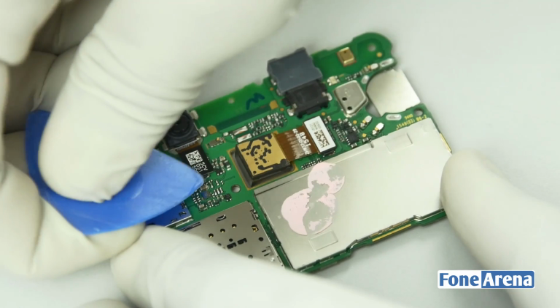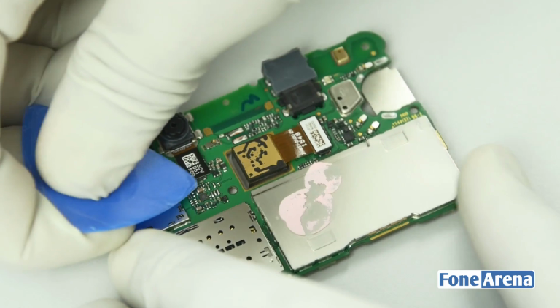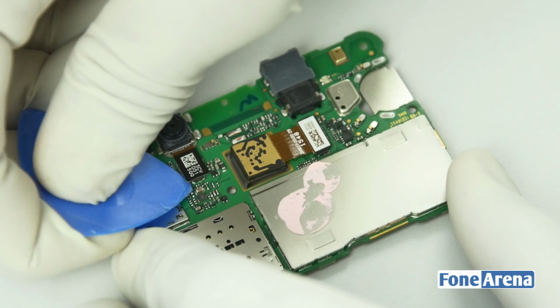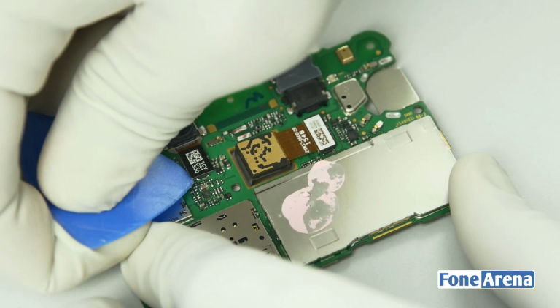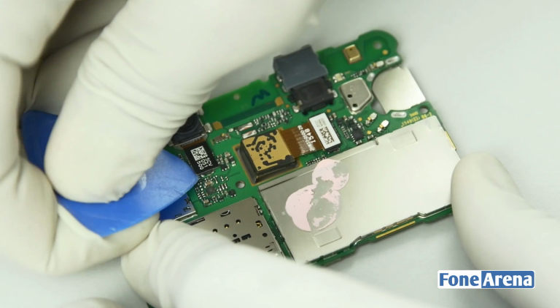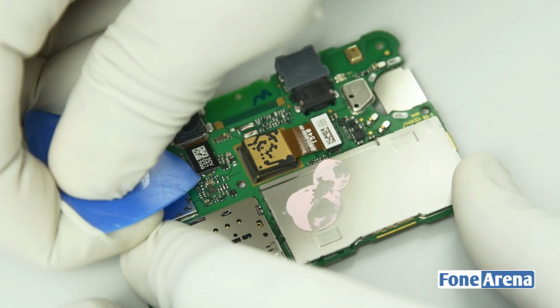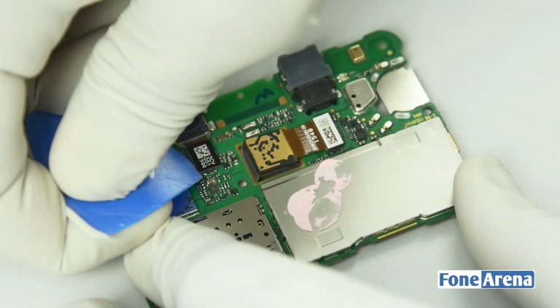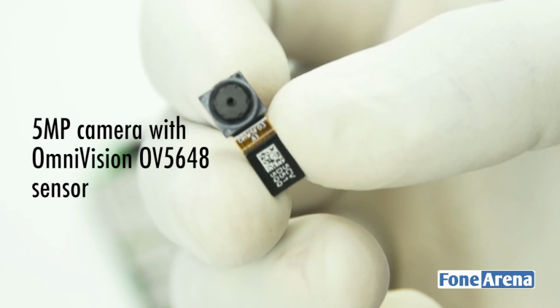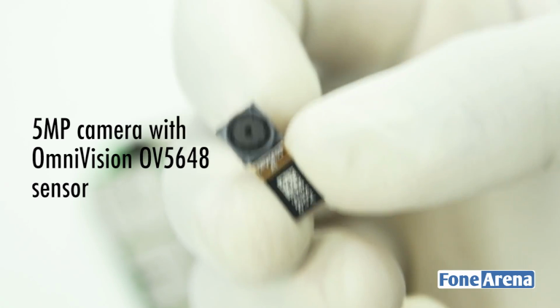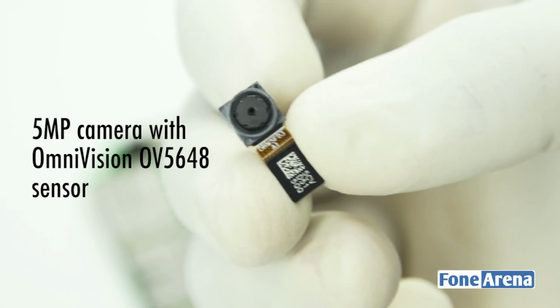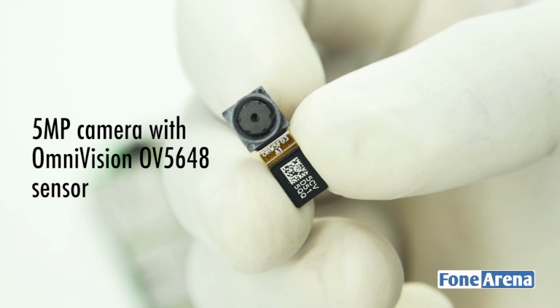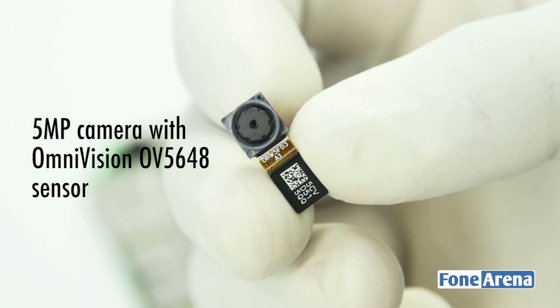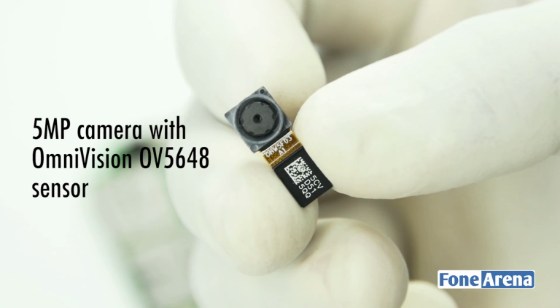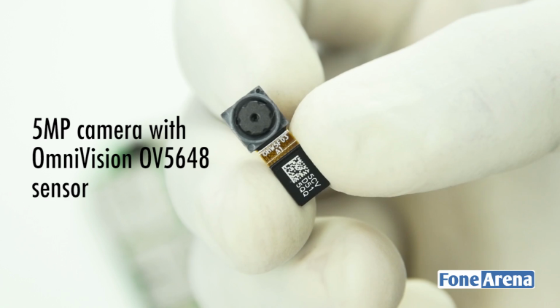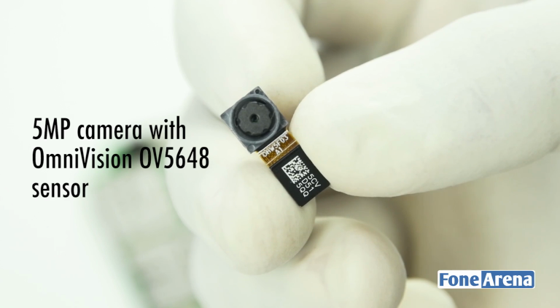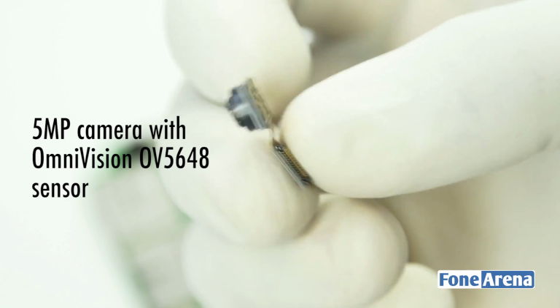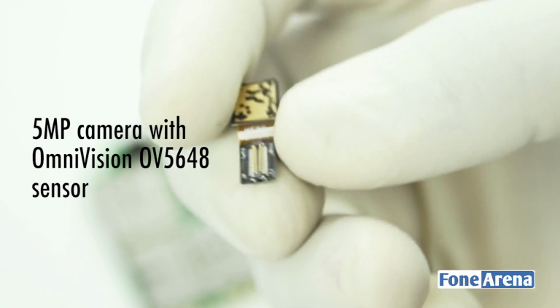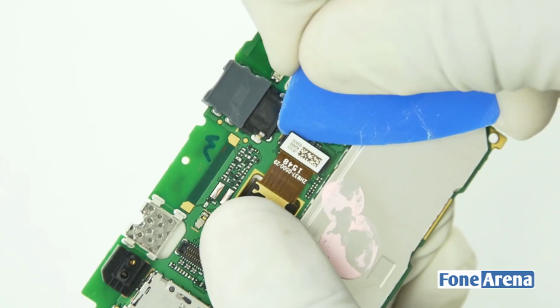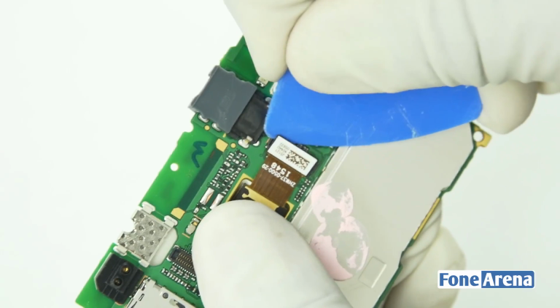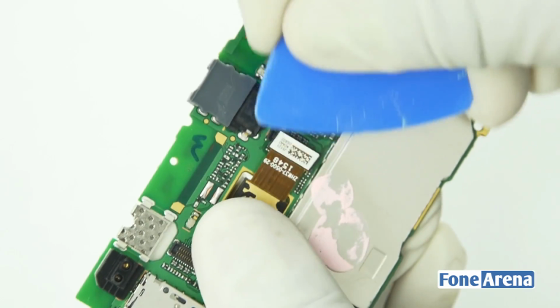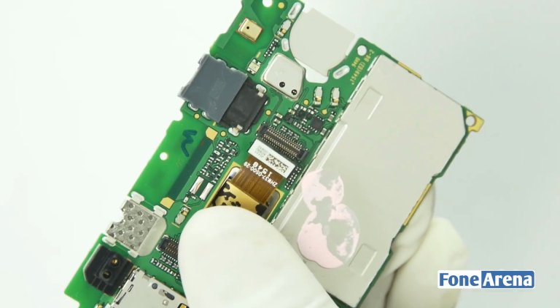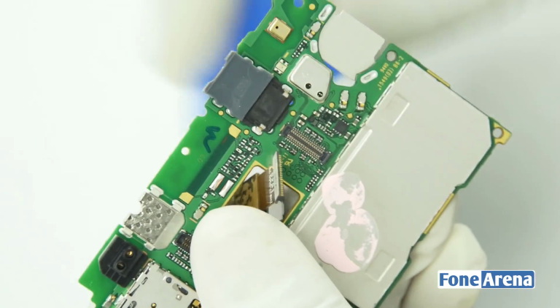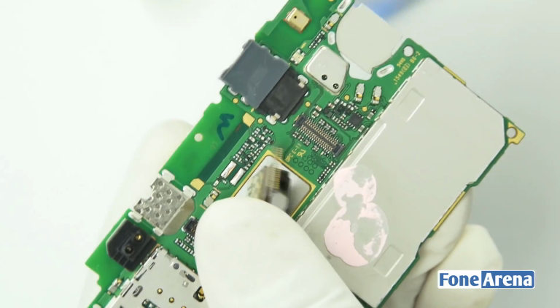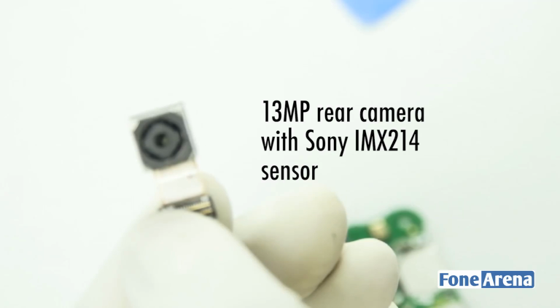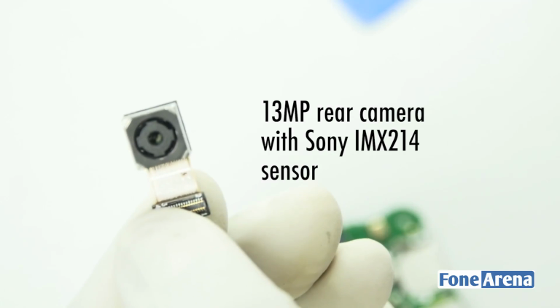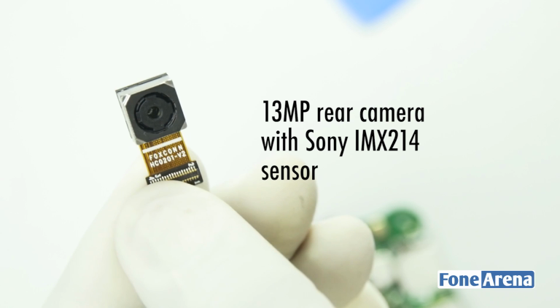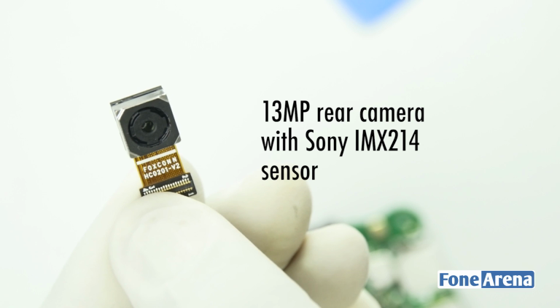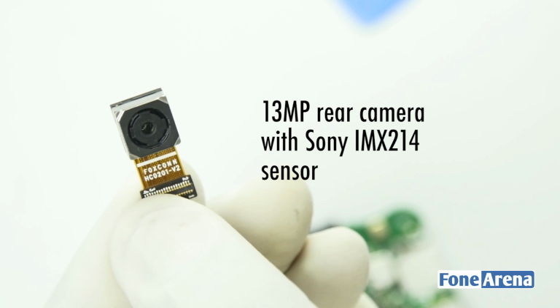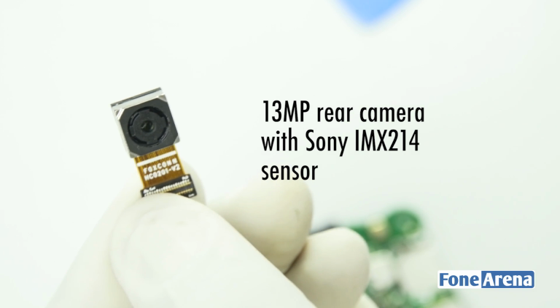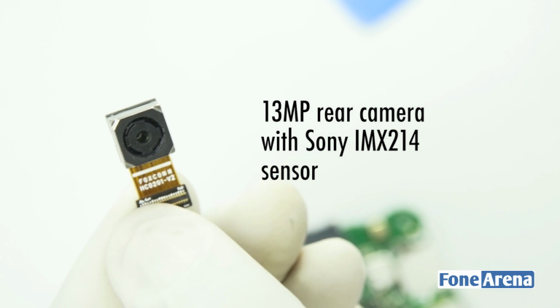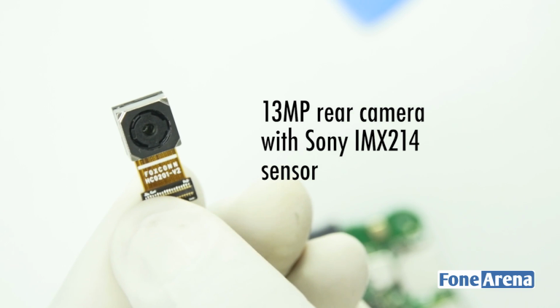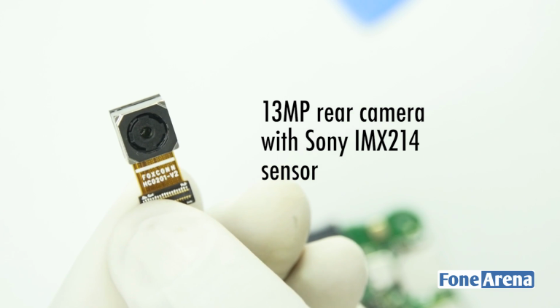Coming back to the main logic board, let's remove the front camera now. The front camera is a 5MP Omnivision OV5648 sensor. Let's go ahead and remove the back camera now. The back camera is a 13MP camera with the Sony IMX214 sensor.